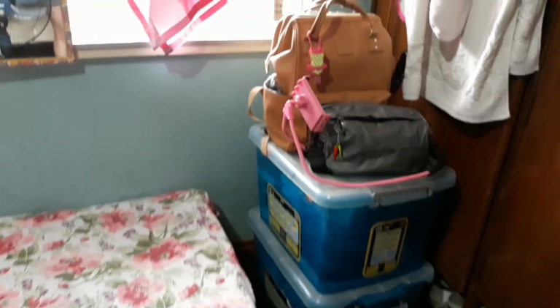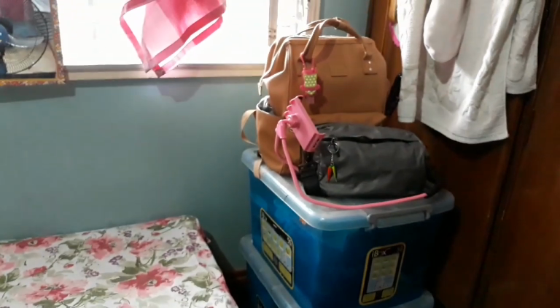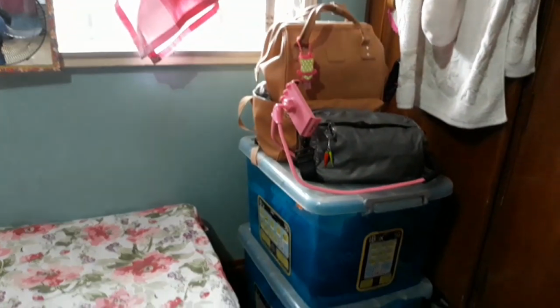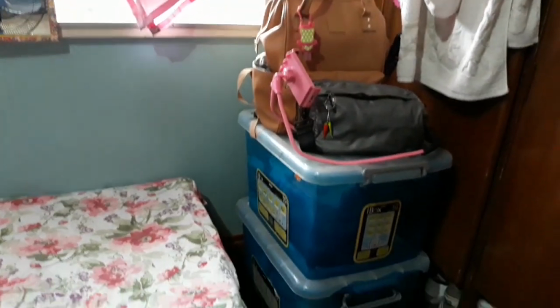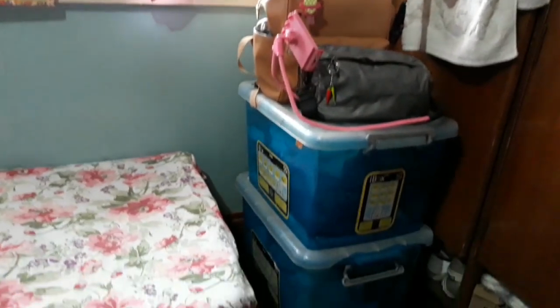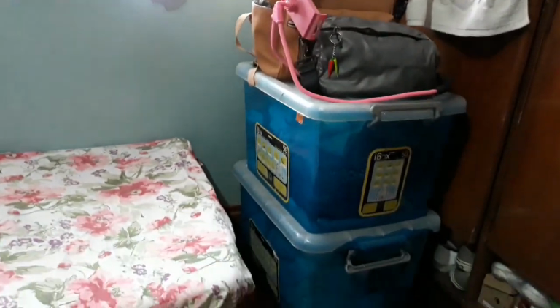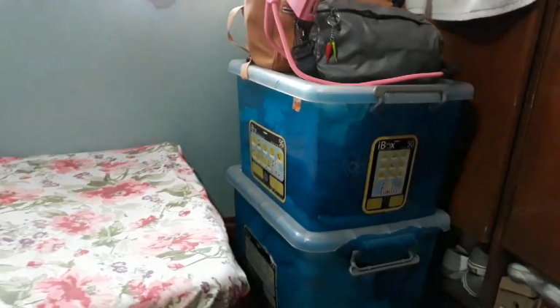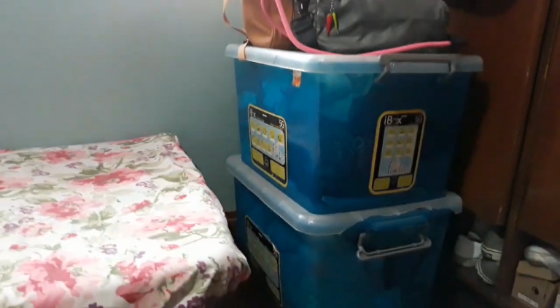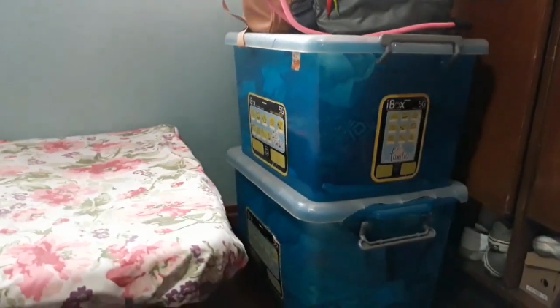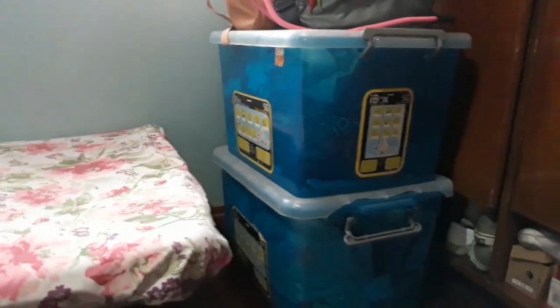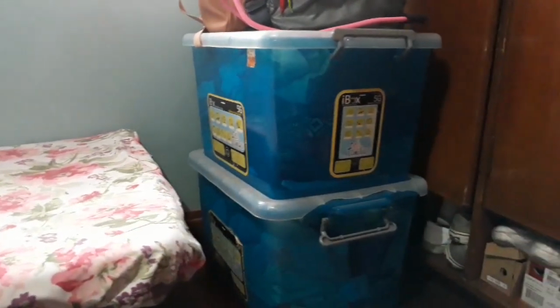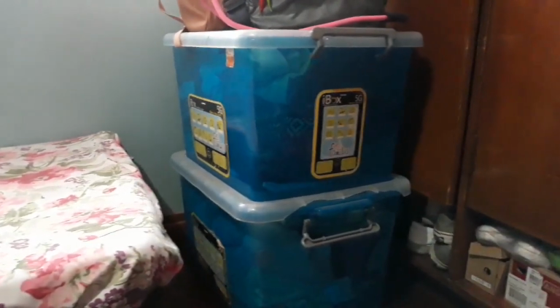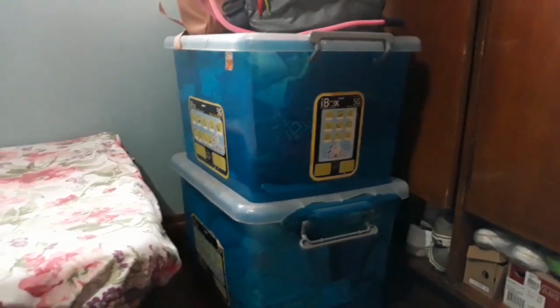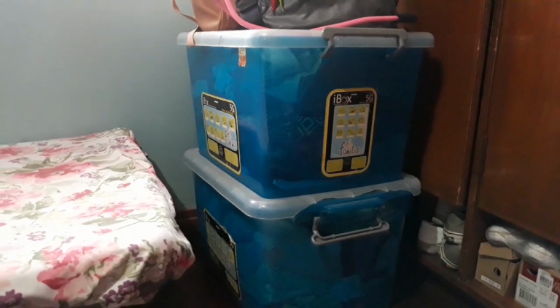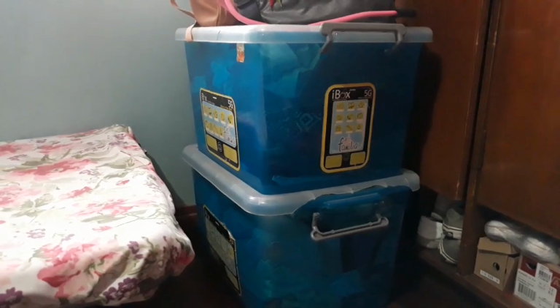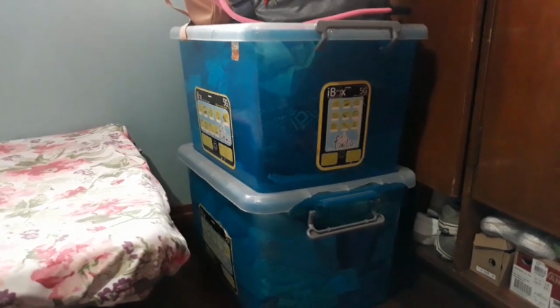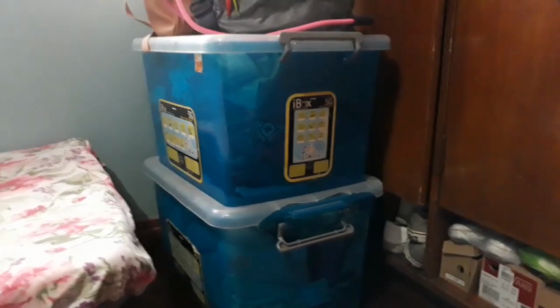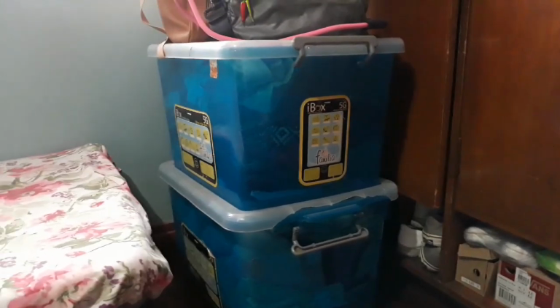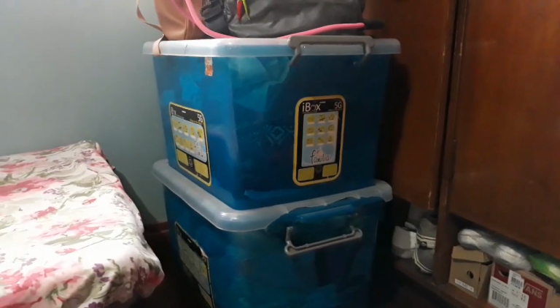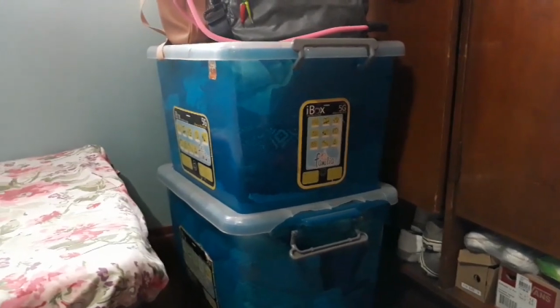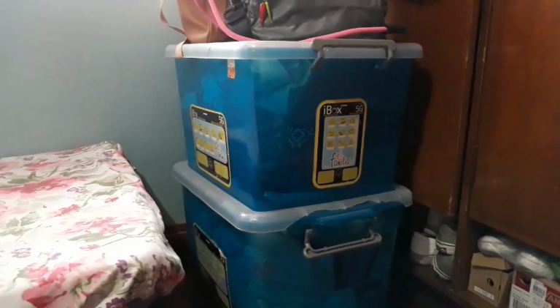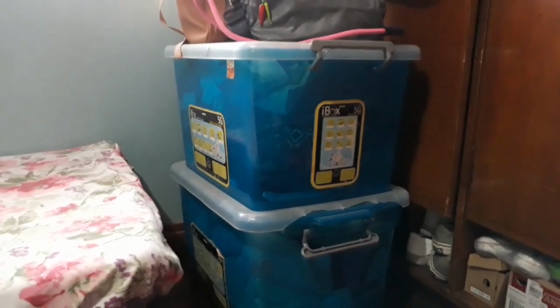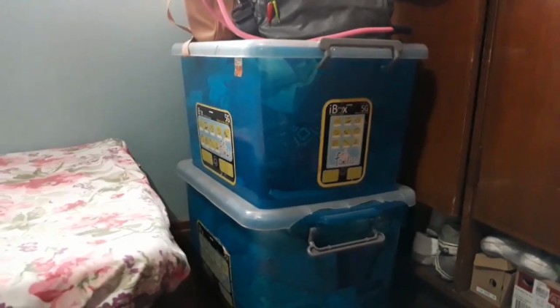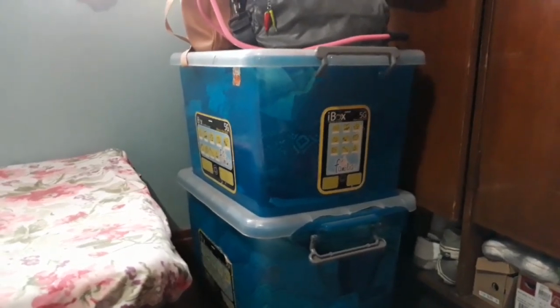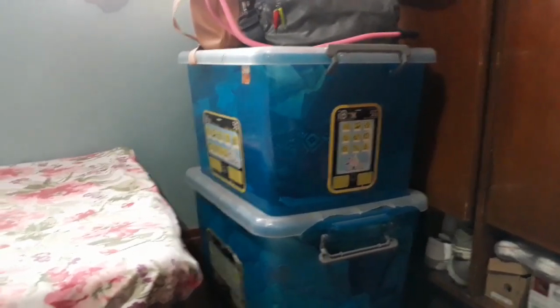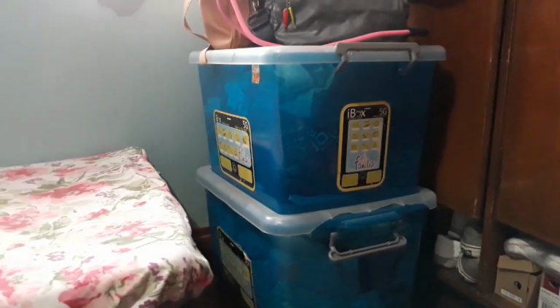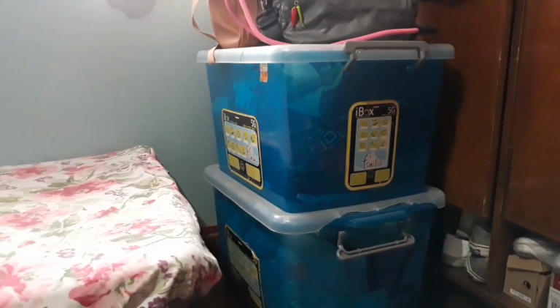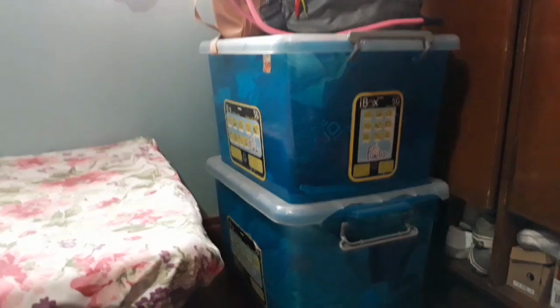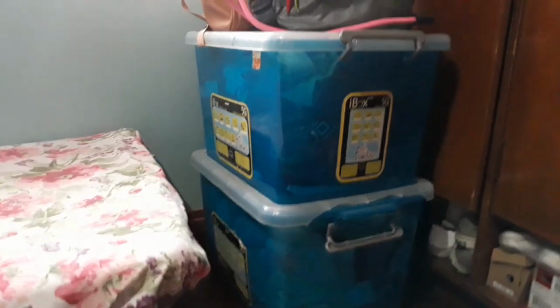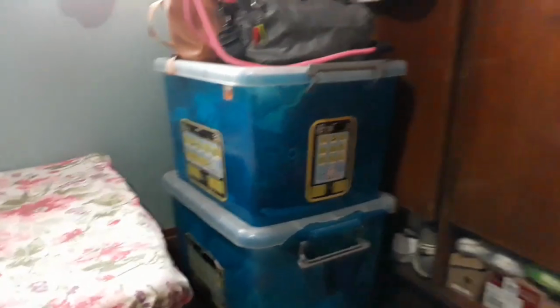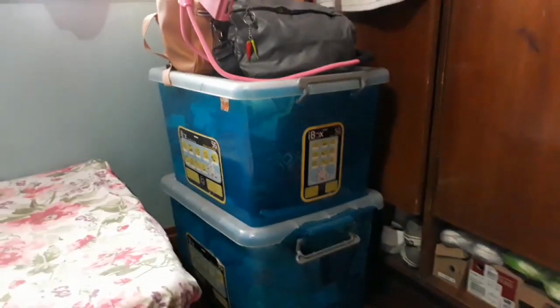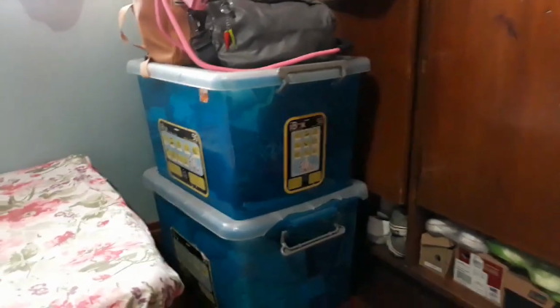Nandito naman sa side na to yung dalawa ko pang storage box. Sira-sira na rin yung pinaka-takip niya kasi sobrang tagal na yan sa akin — like ilang taon na yan sa akin.